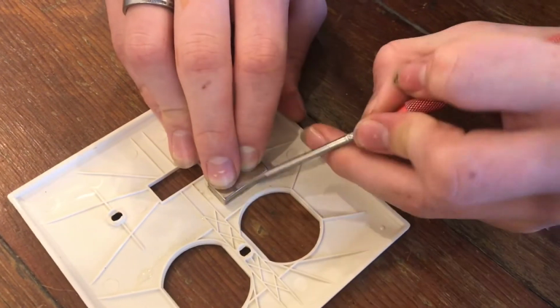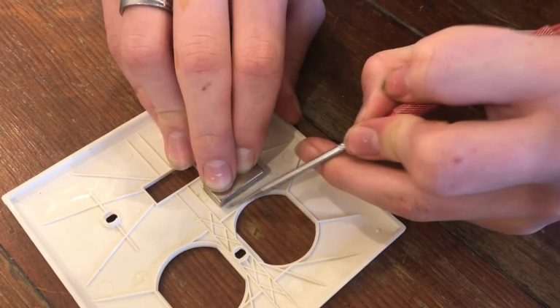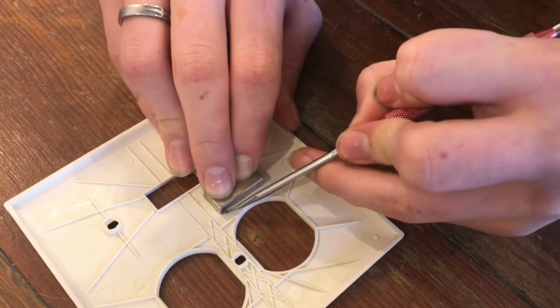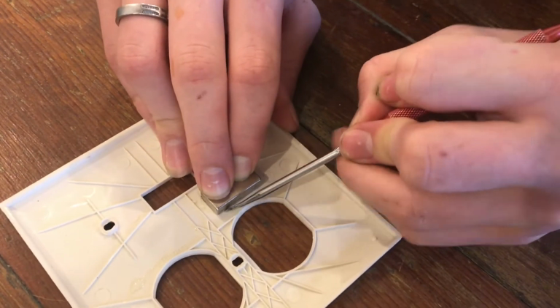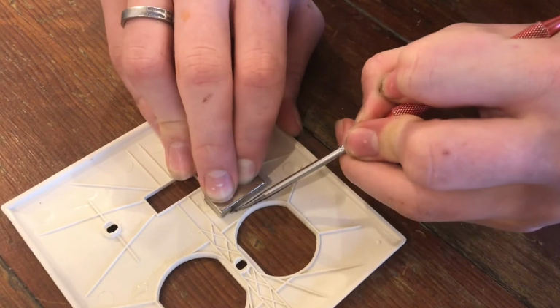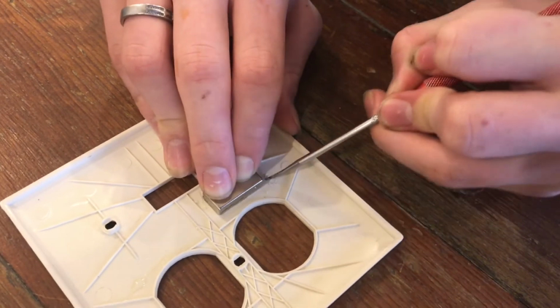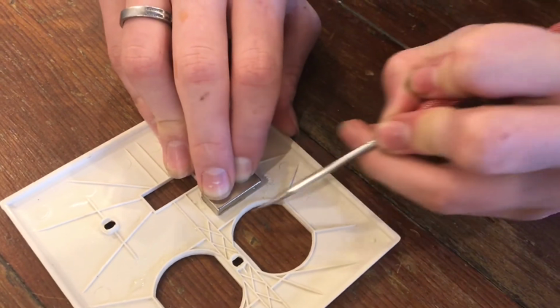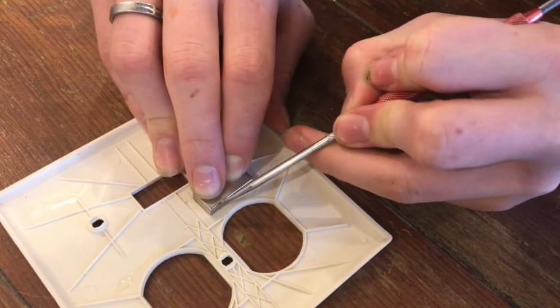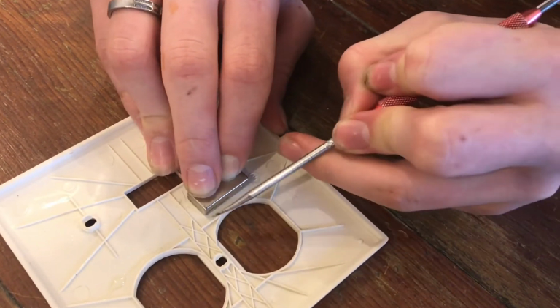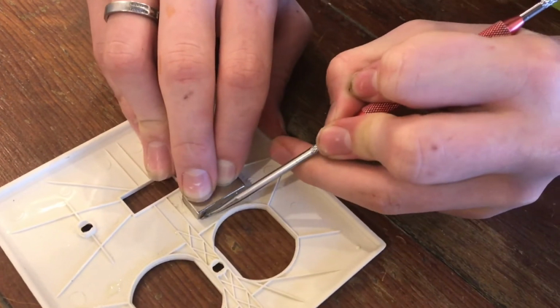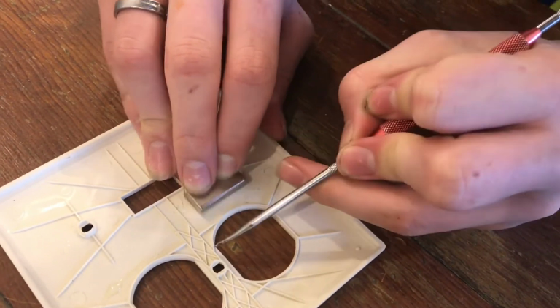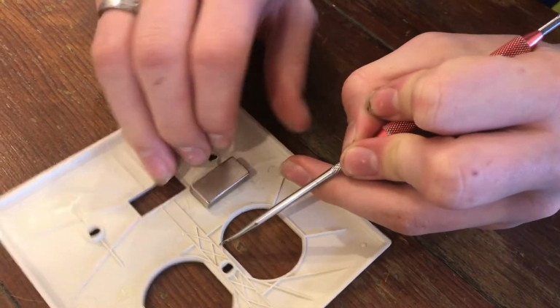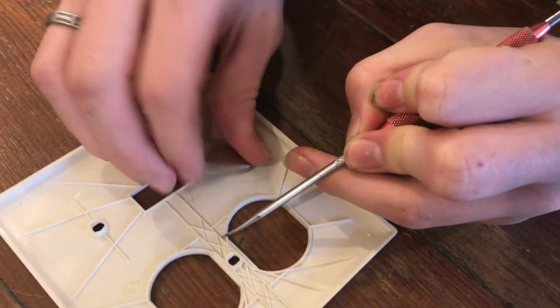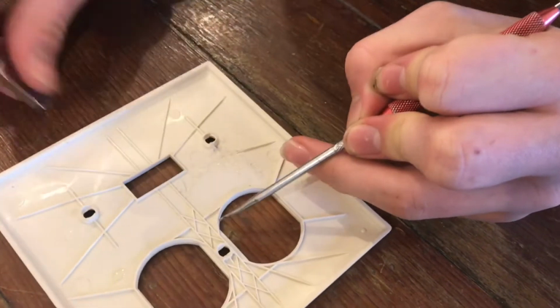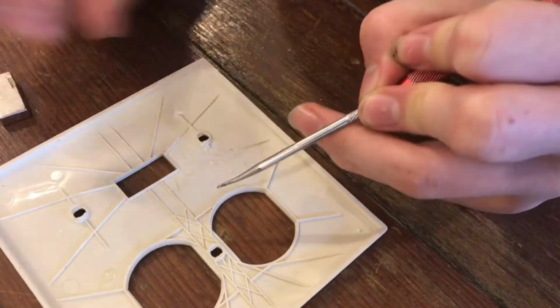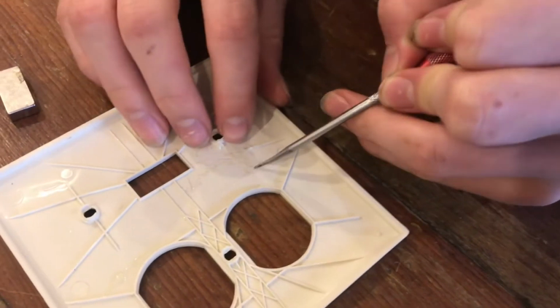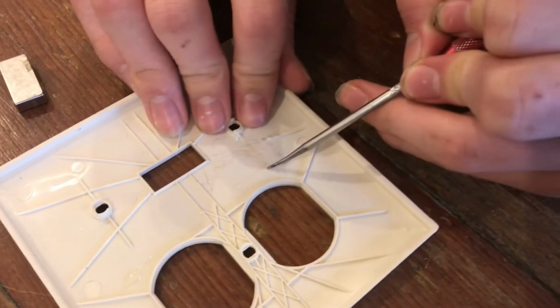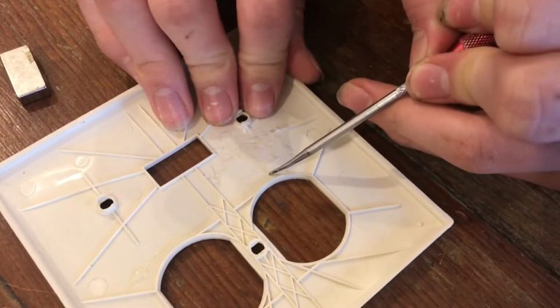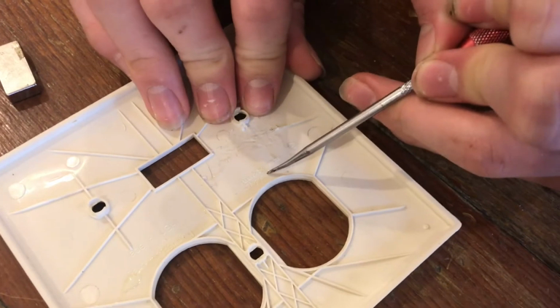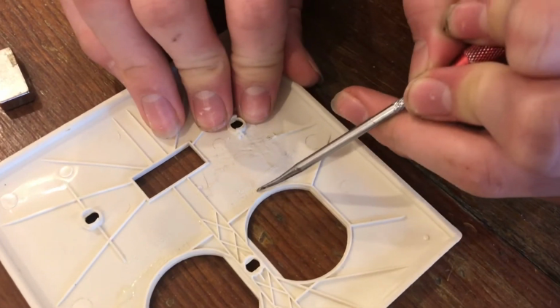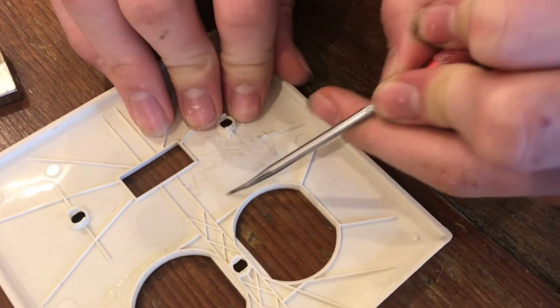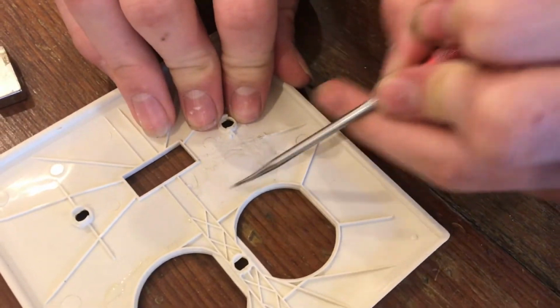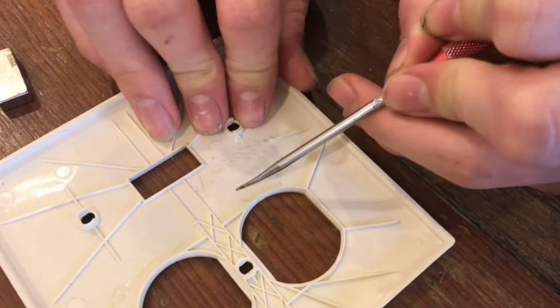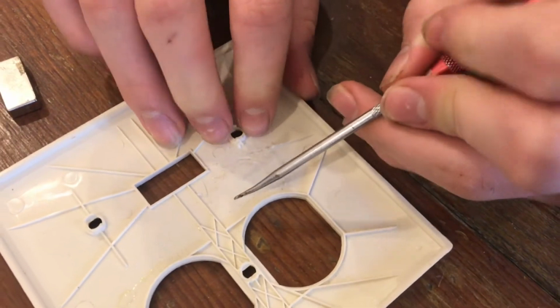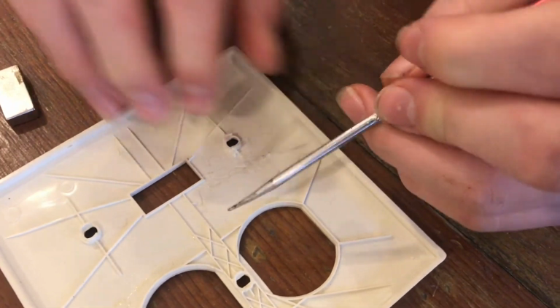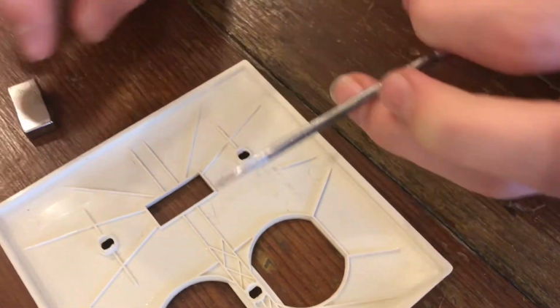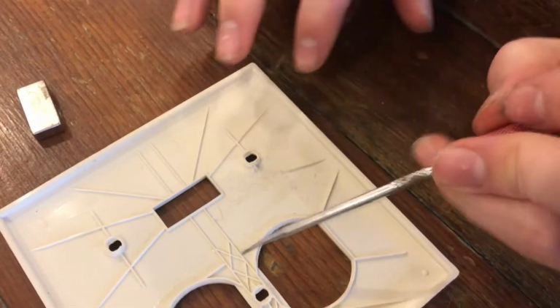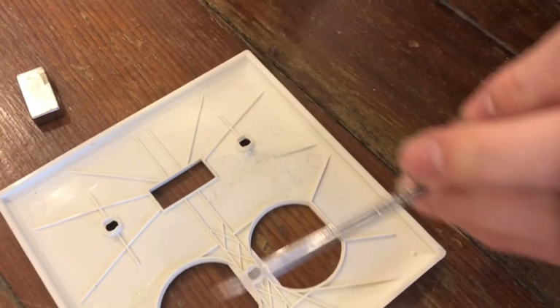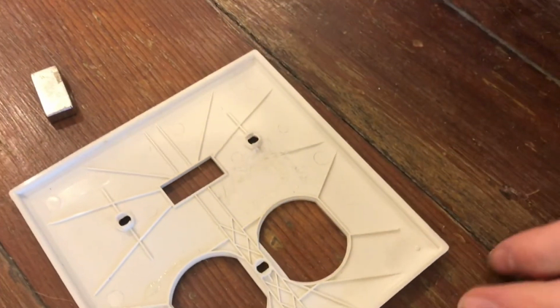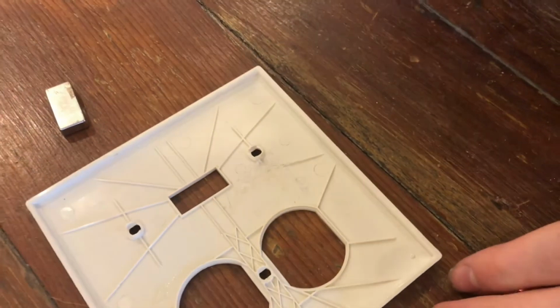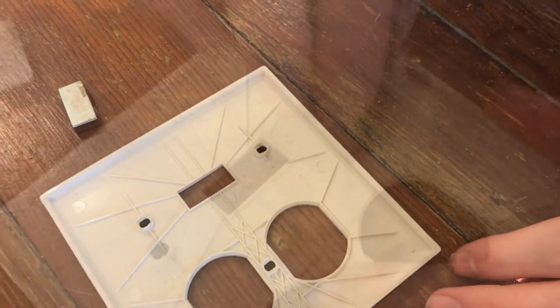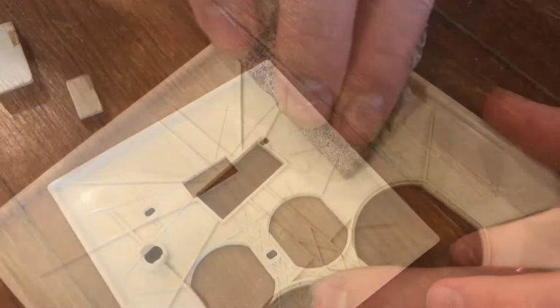Now we have the magnet right where it should be, and we're gonna go ahead and take a scribe and mark it out. You can see the scribe line right there — sometimes a little tricky to see, but we know right where it should be.